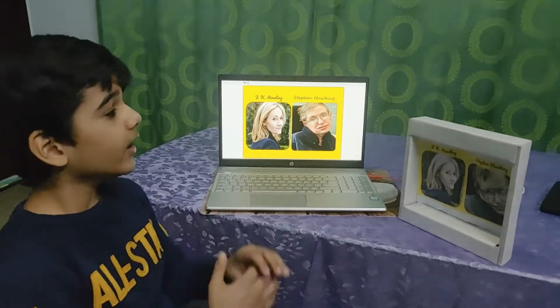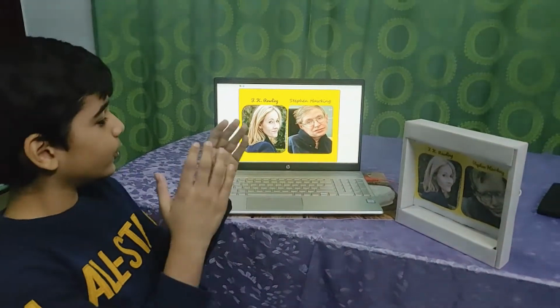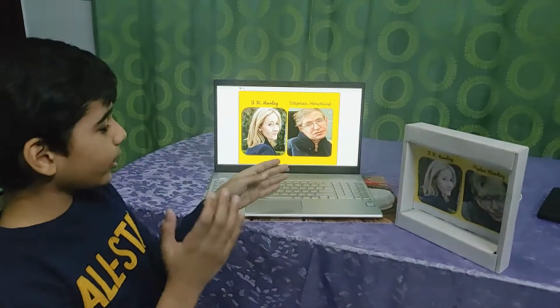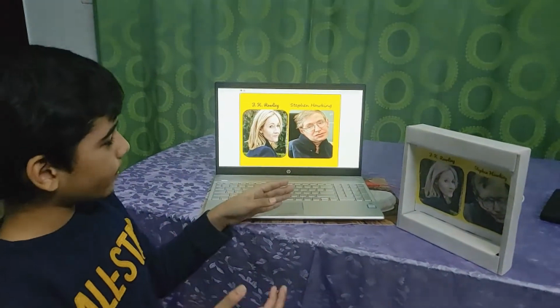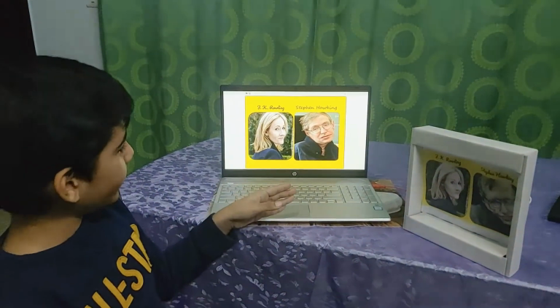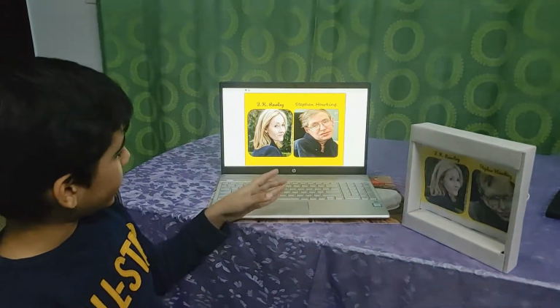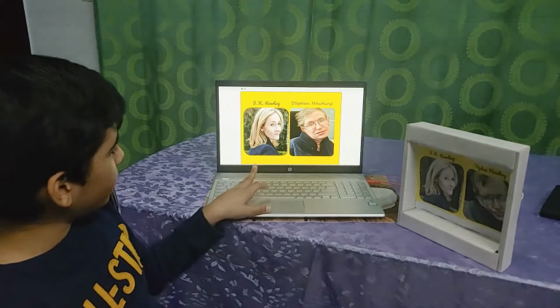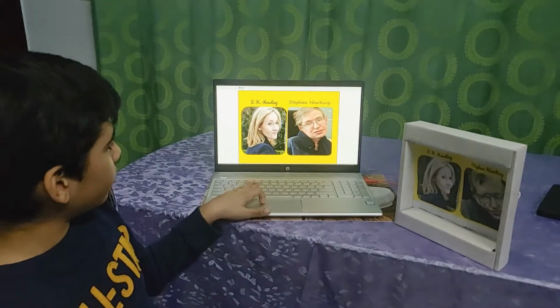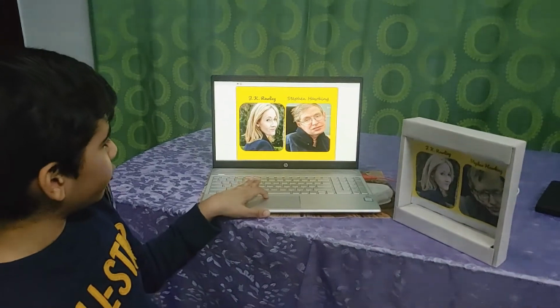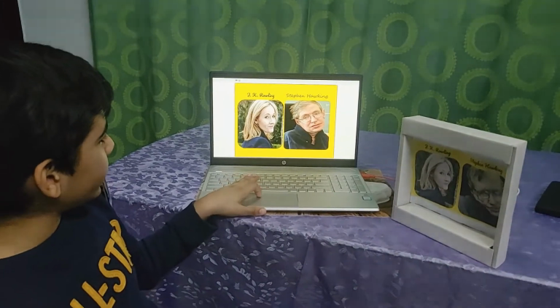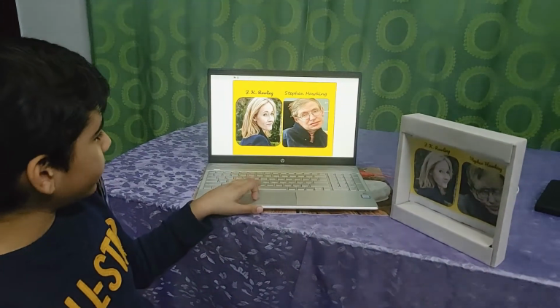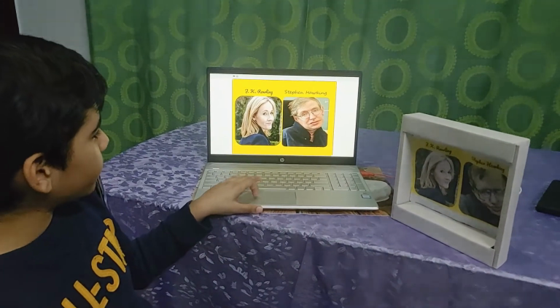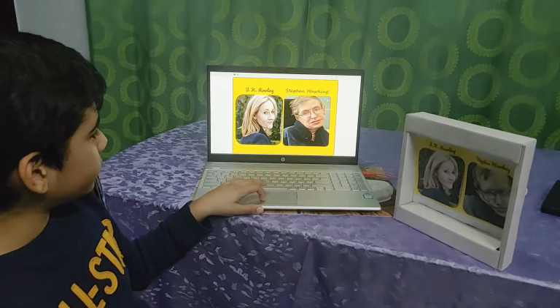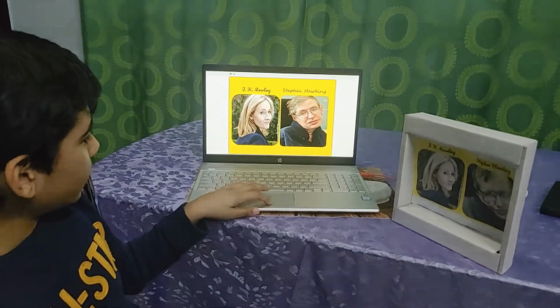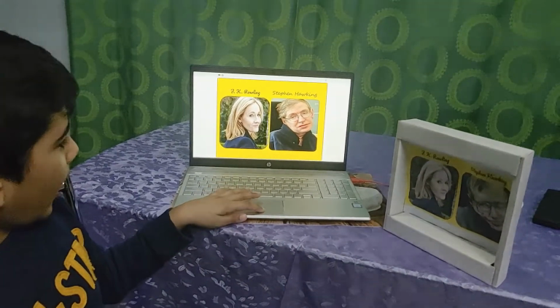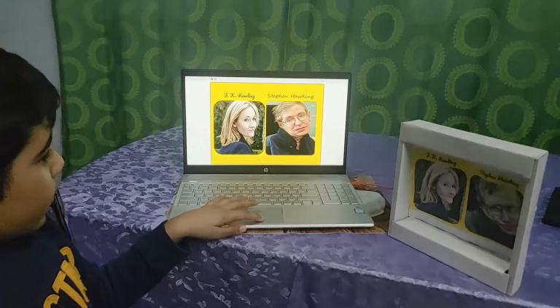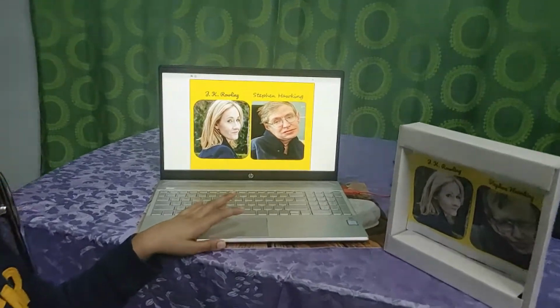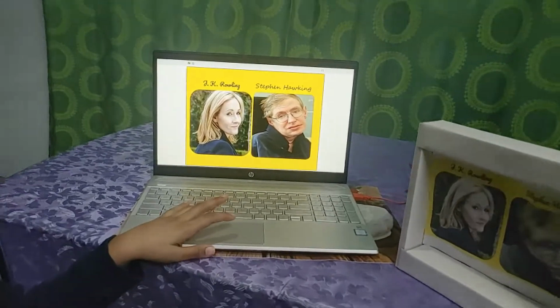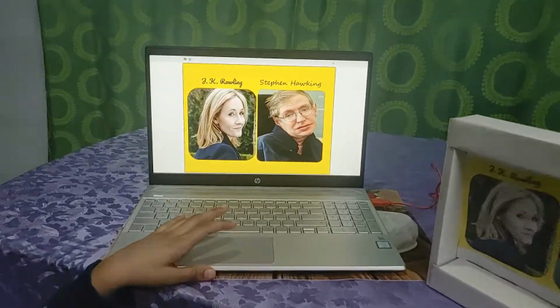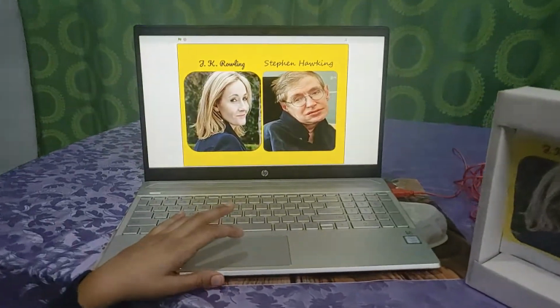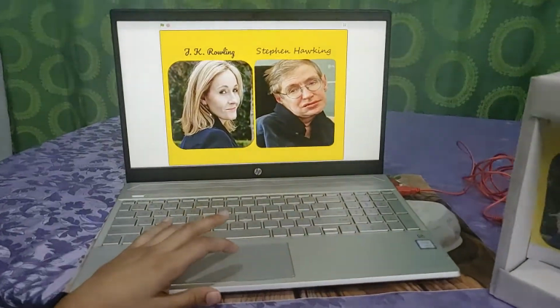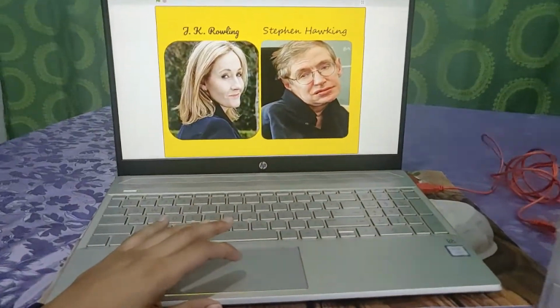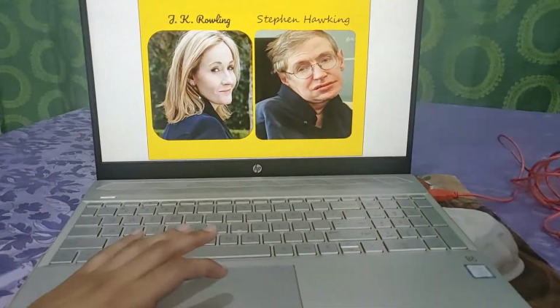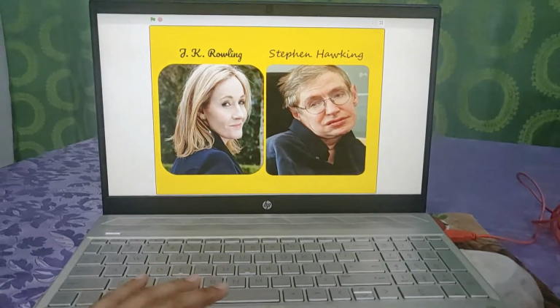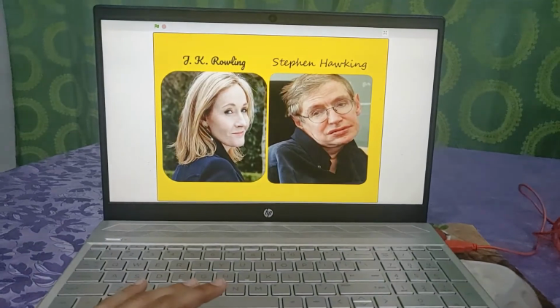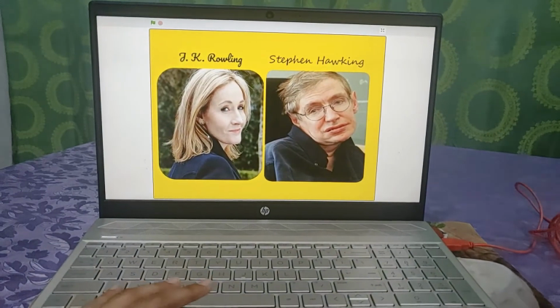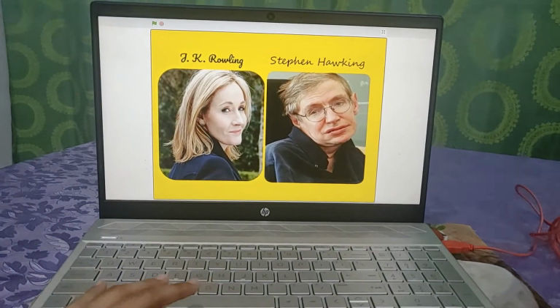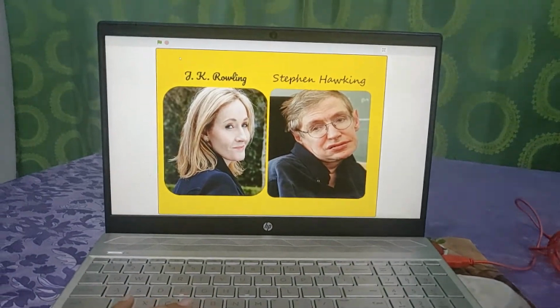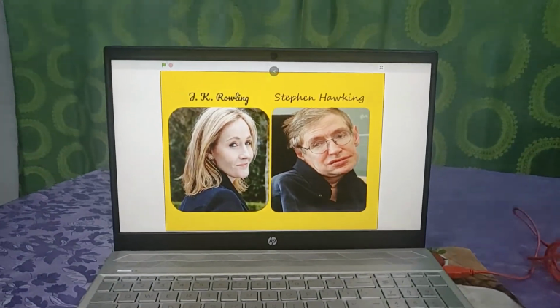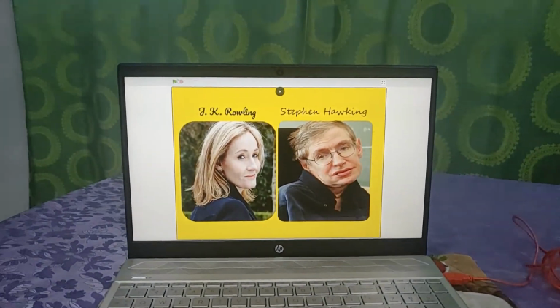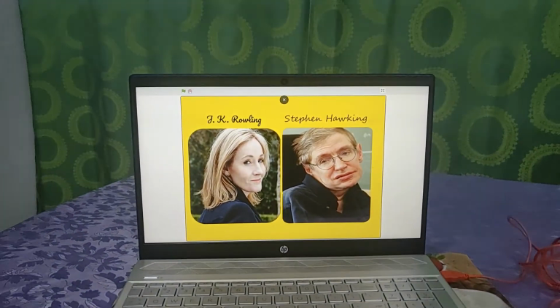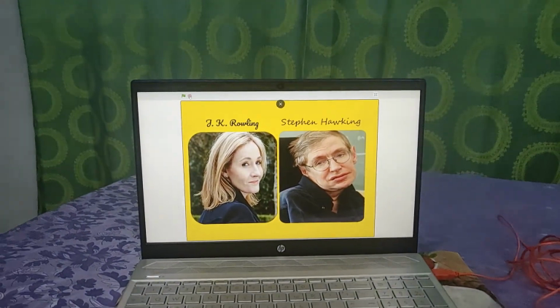If you don't have the Makey Makey, you can use the Scratch link in the description and click on the images for the same information. J.K. Rowling wrote the two best-selling series.